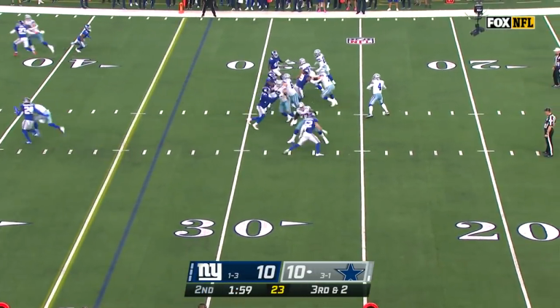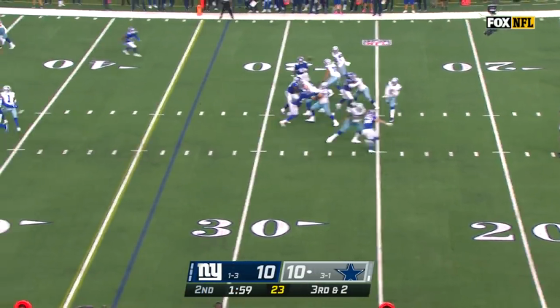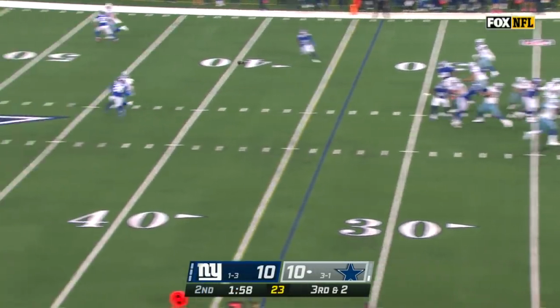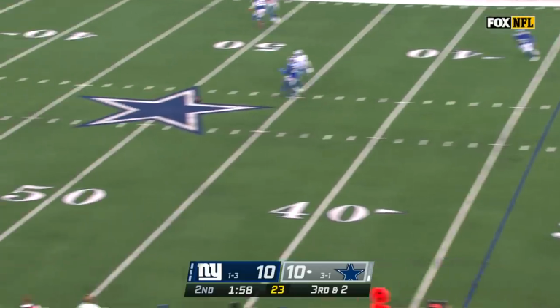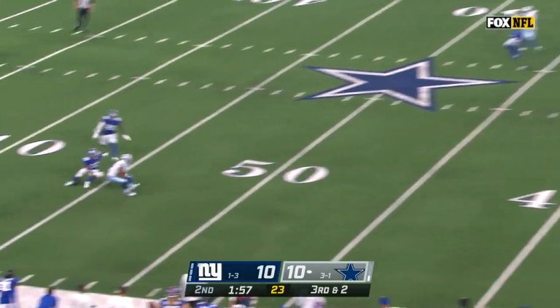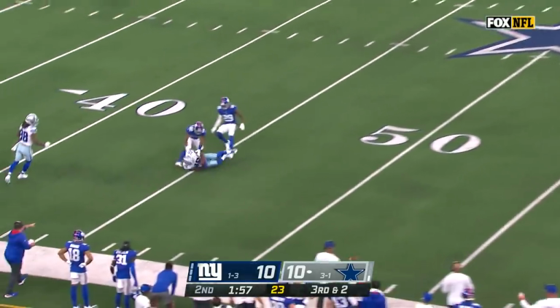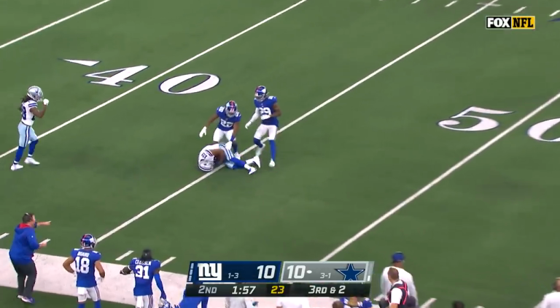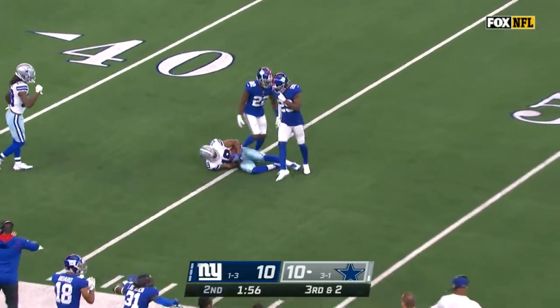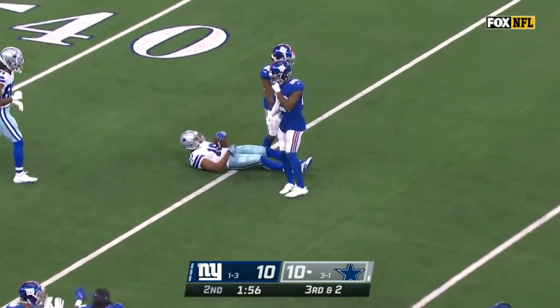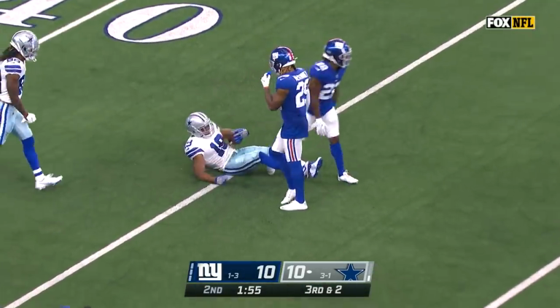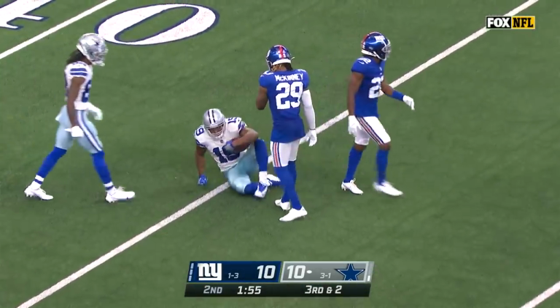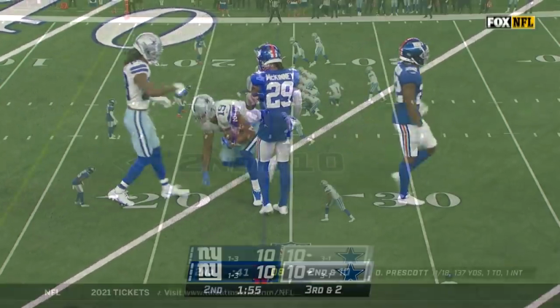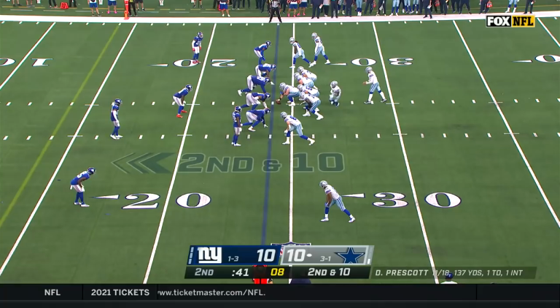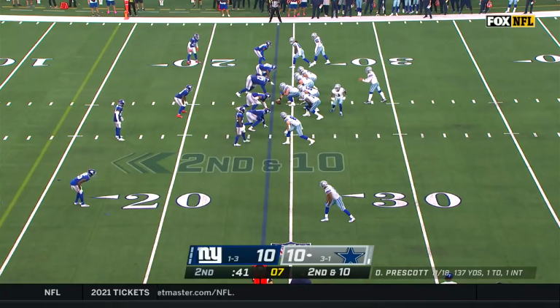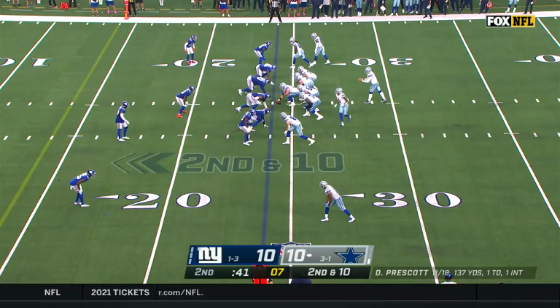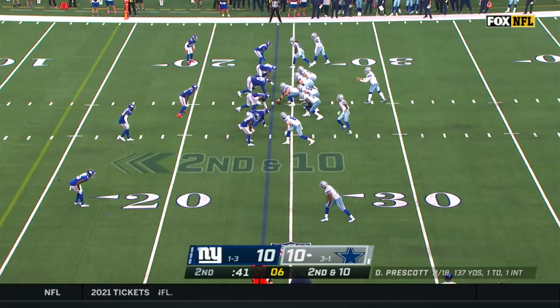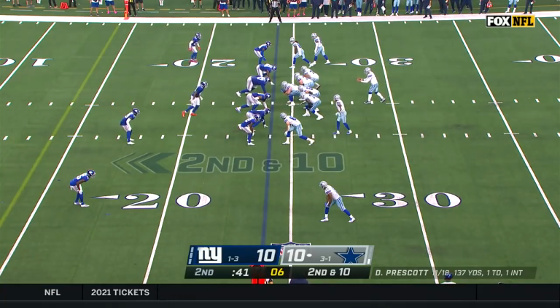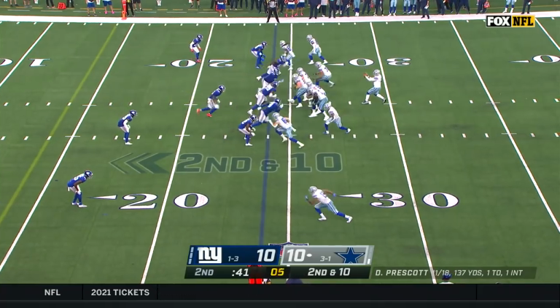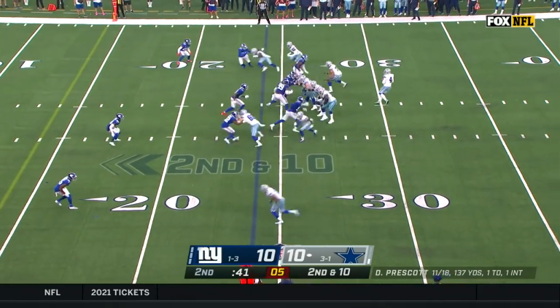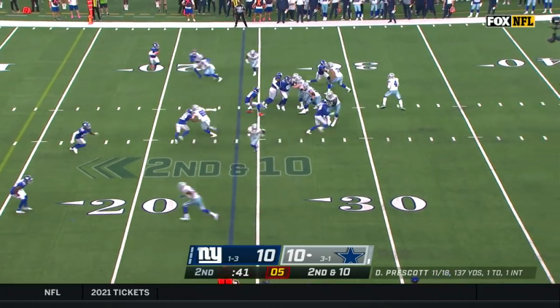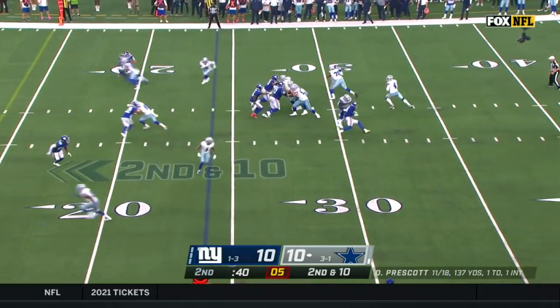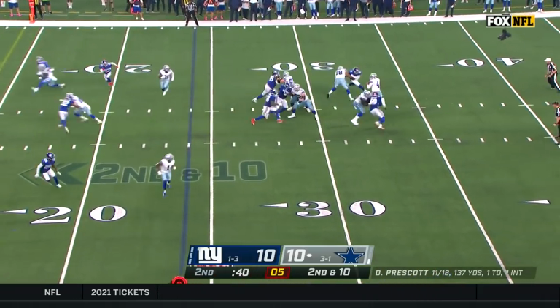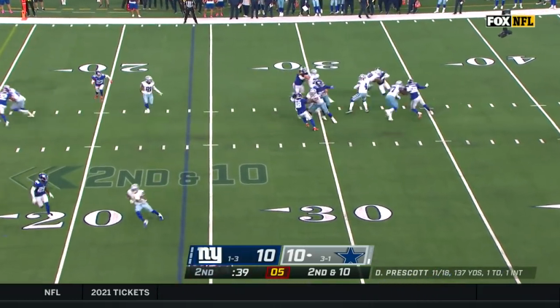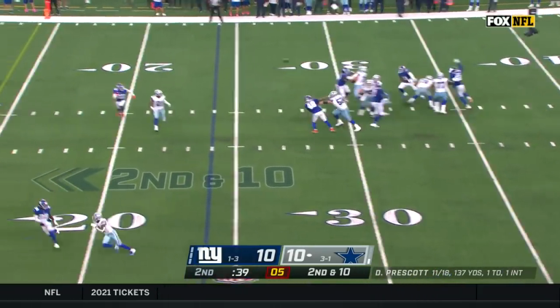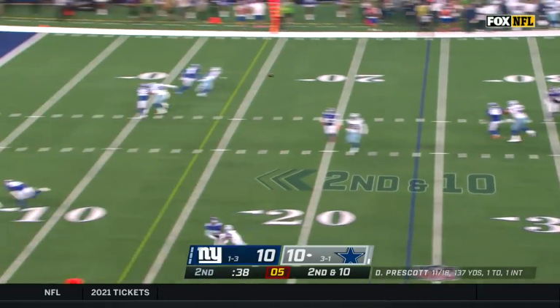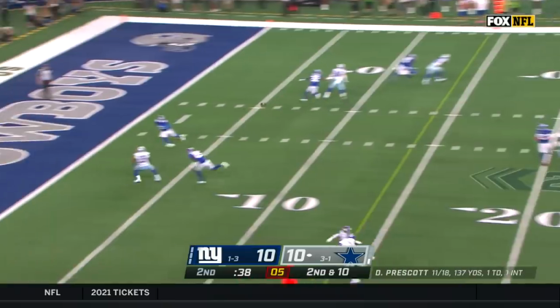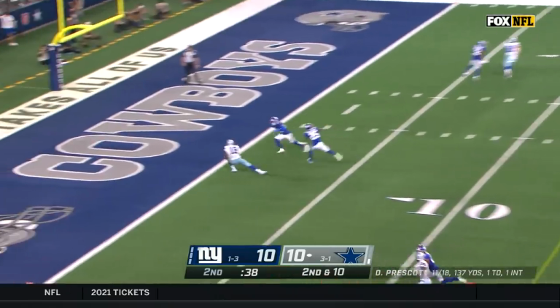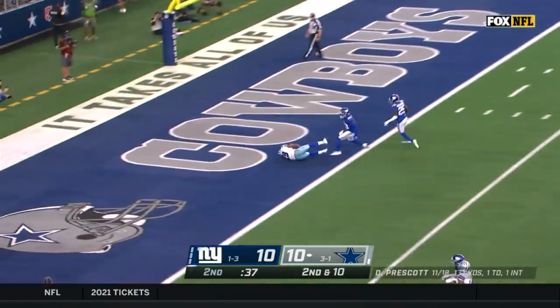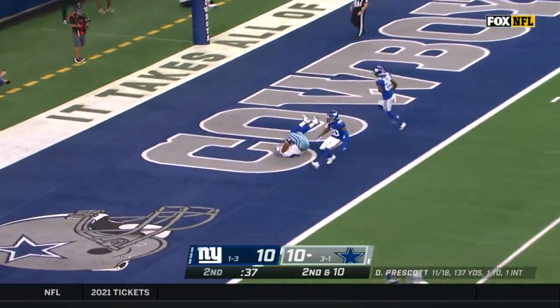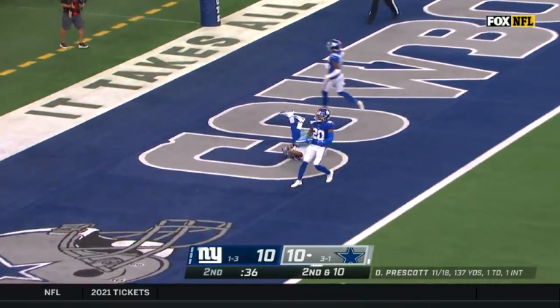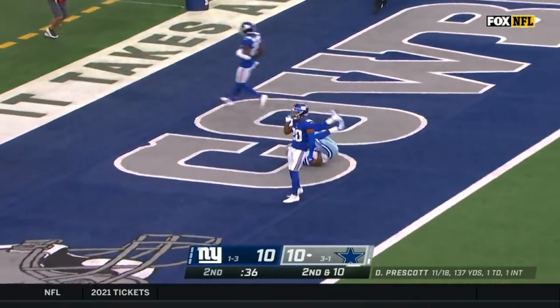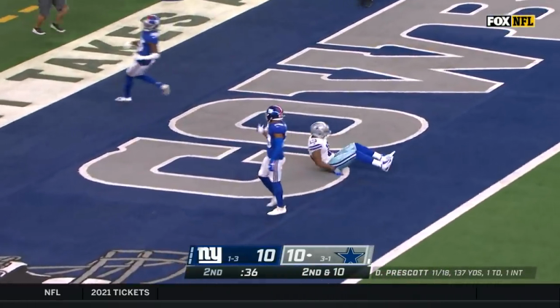No flag on that play as the pass is caught by Cooper! Cooper — the Giants' secondary has dropped some picks this year for sure — as Prescott steps into it. Cooper! Touchdown, Dallas!